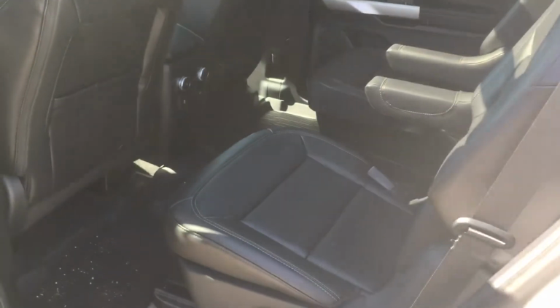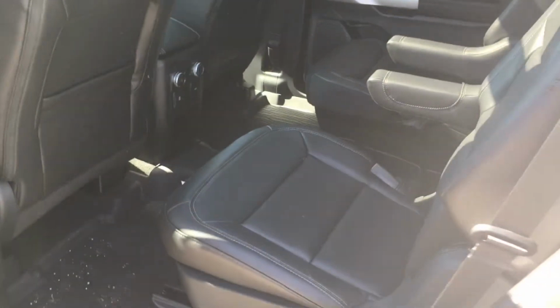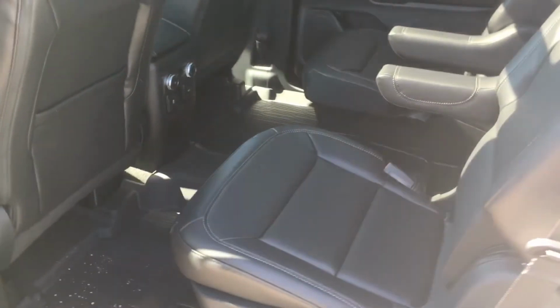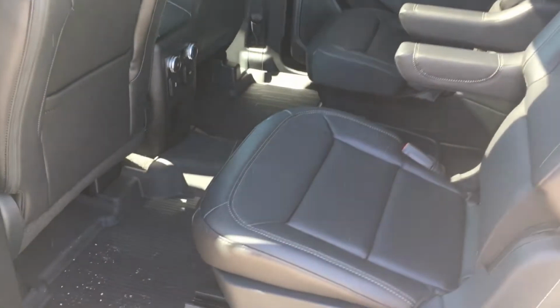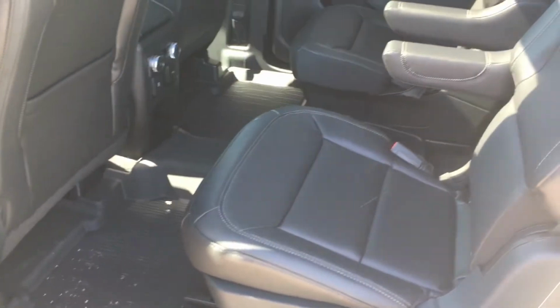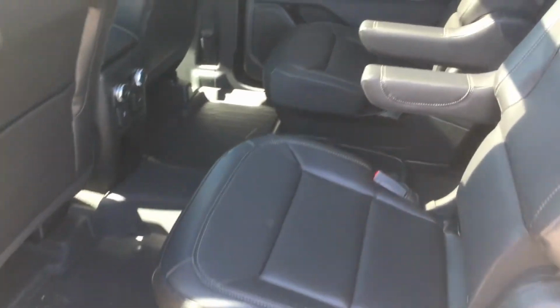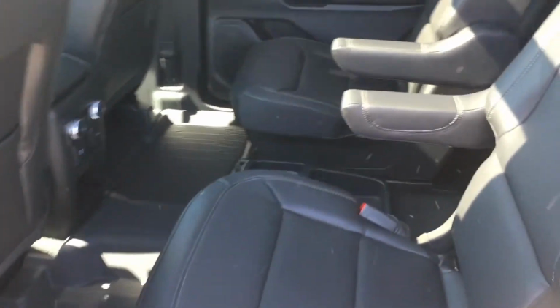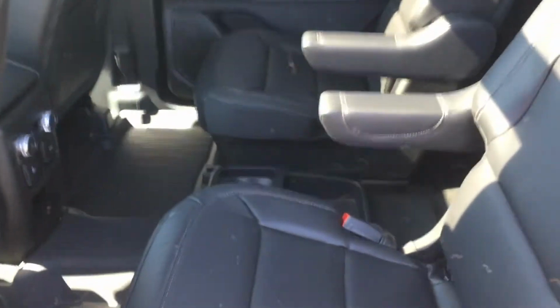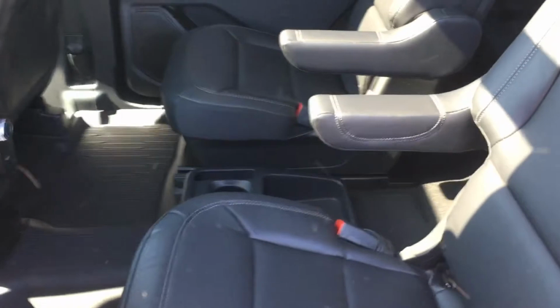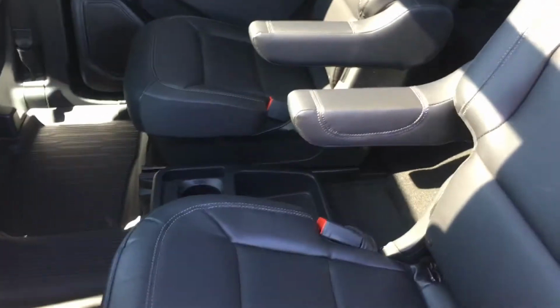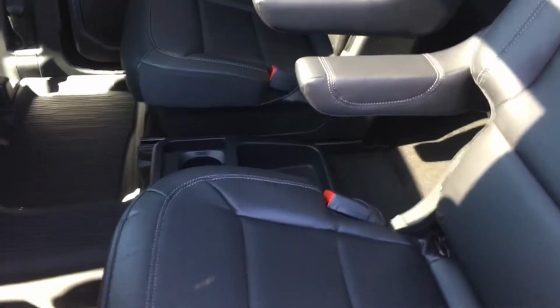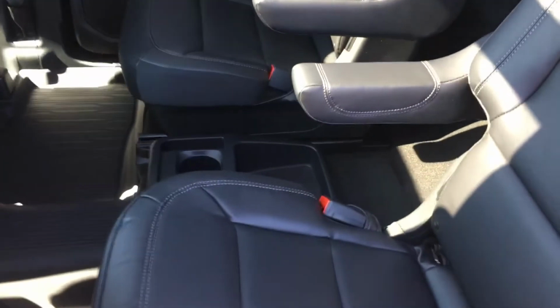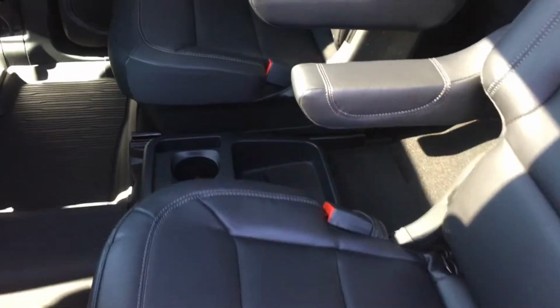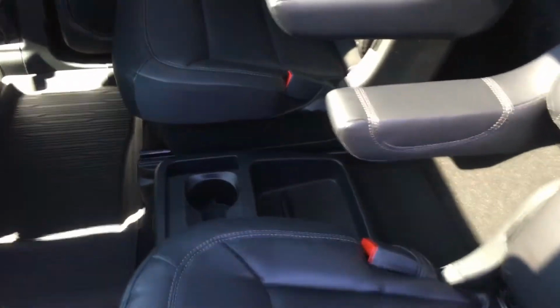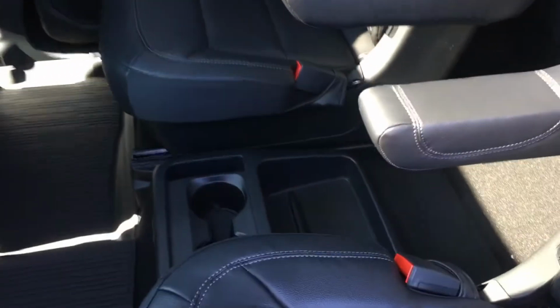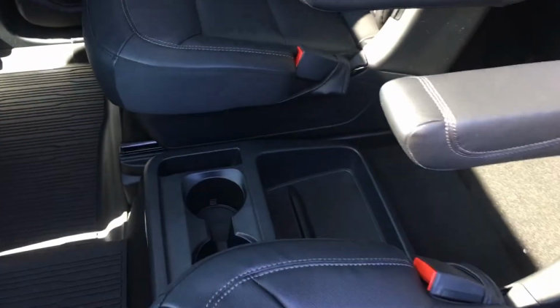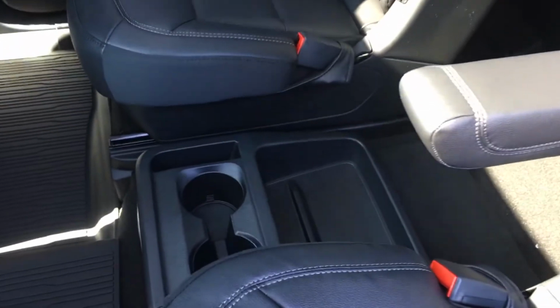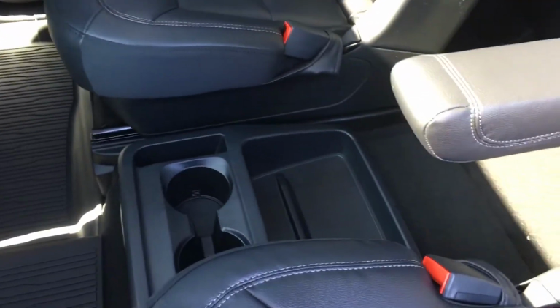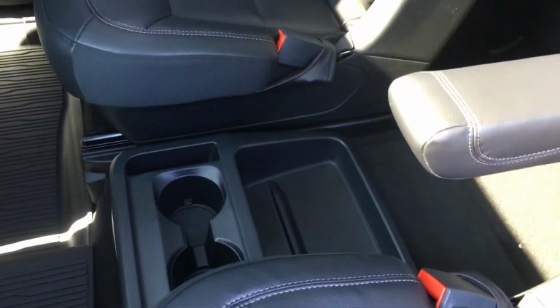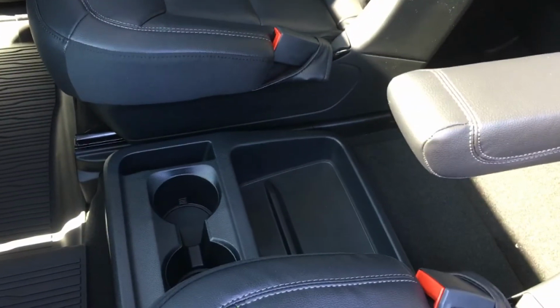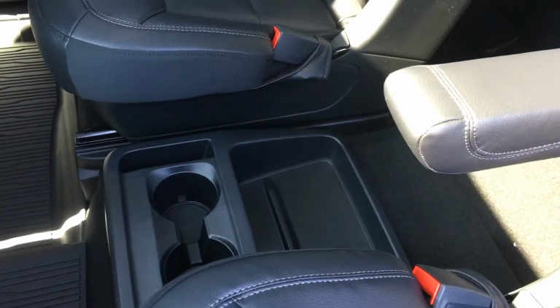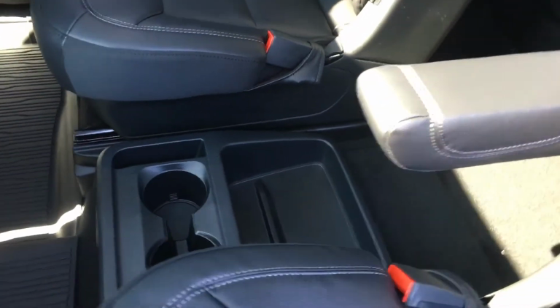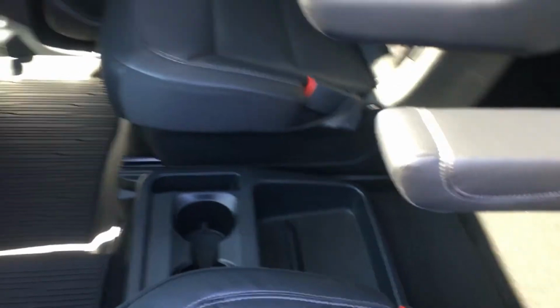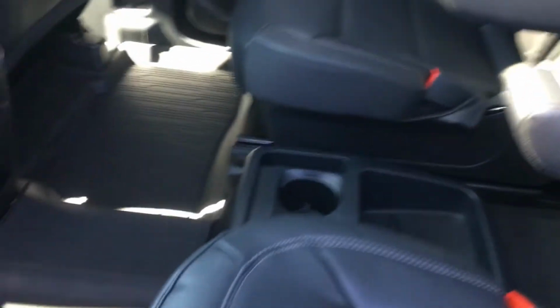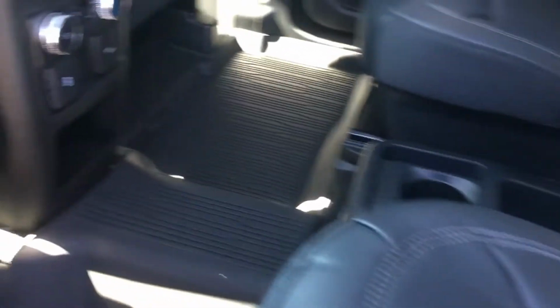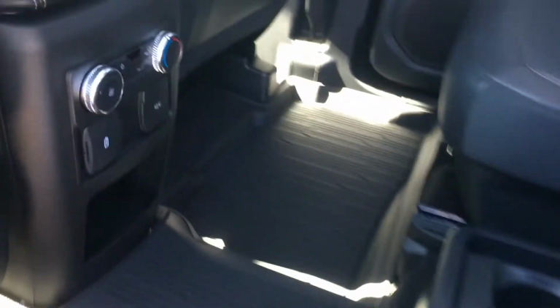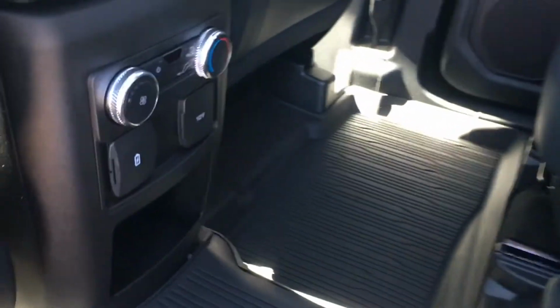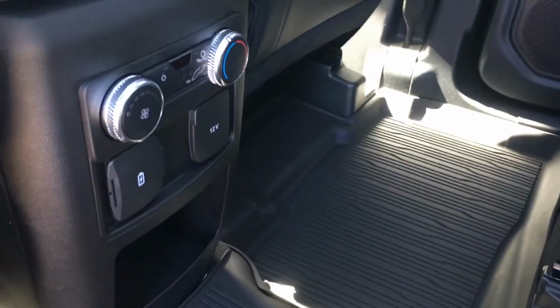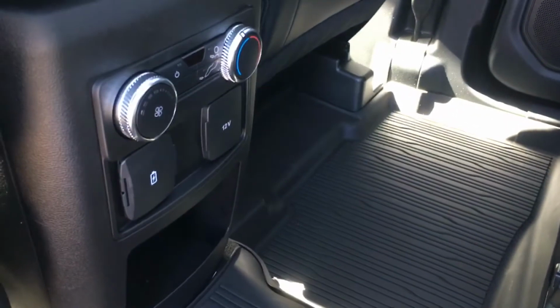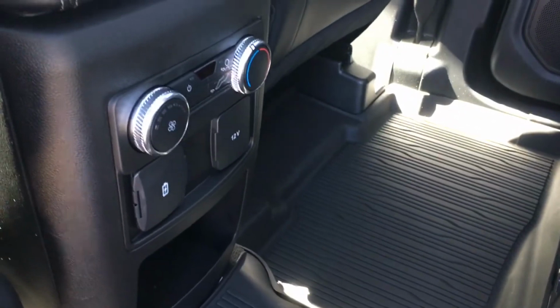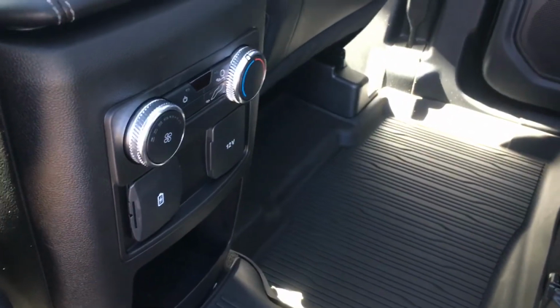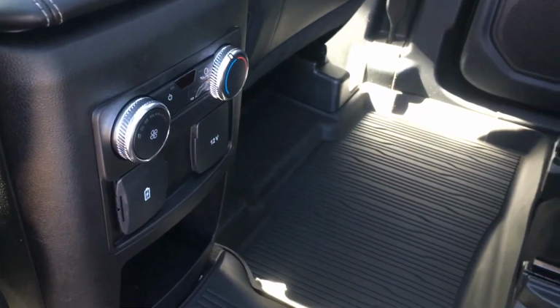Black leather interior. We have two captain's chairs here with a little mini center console, cupholders and storage compartment. They have their own climate controls back here.